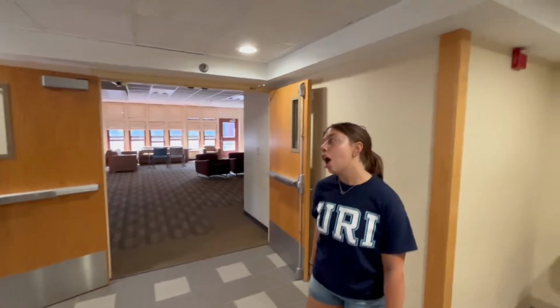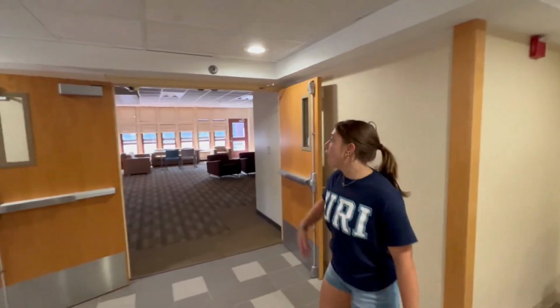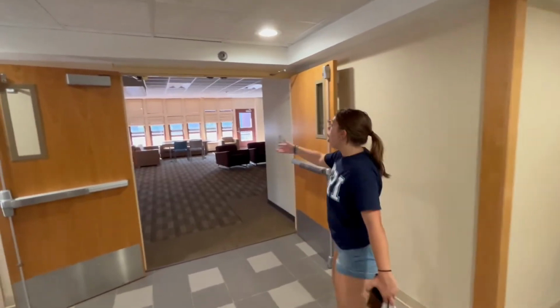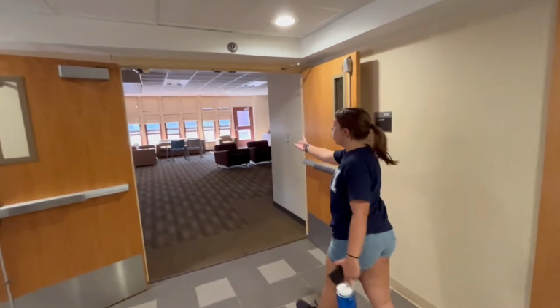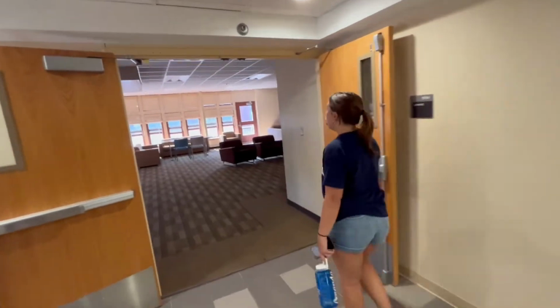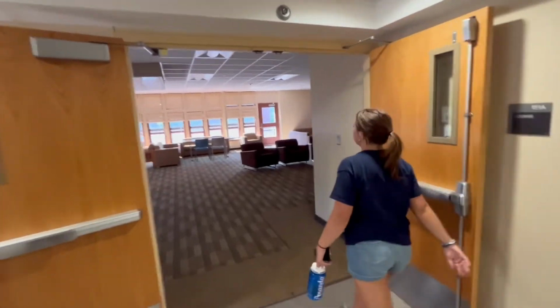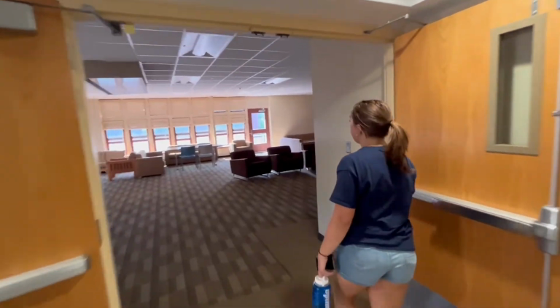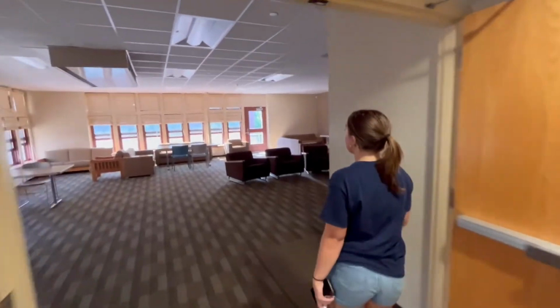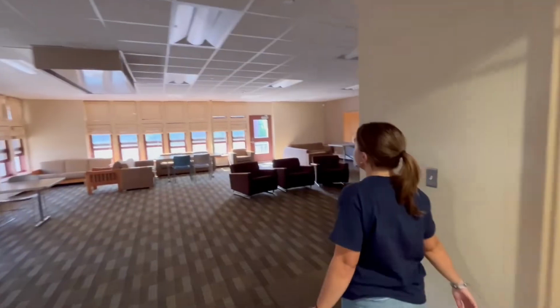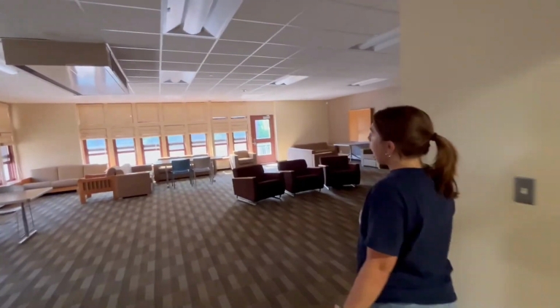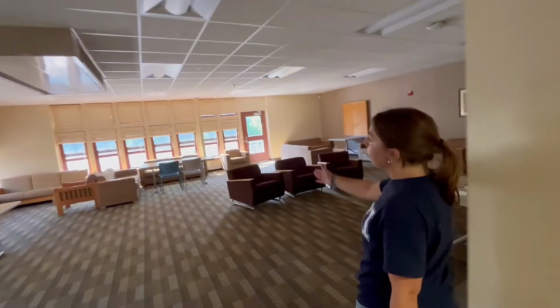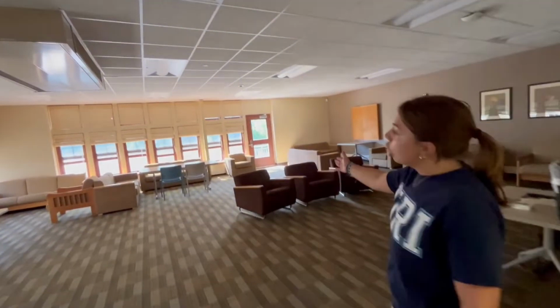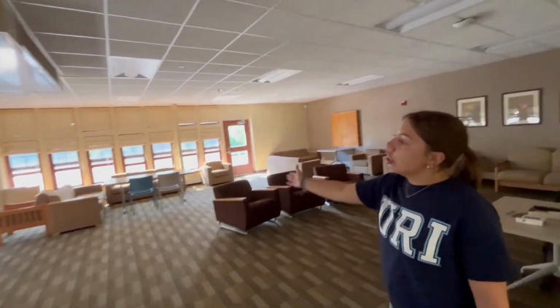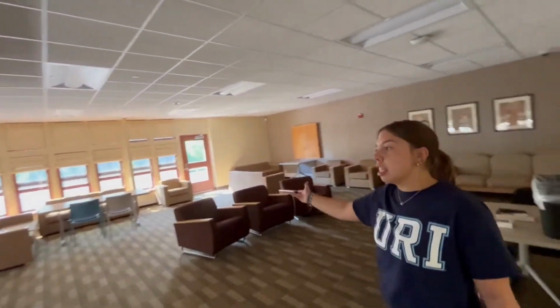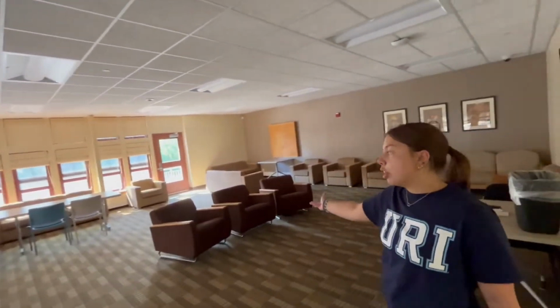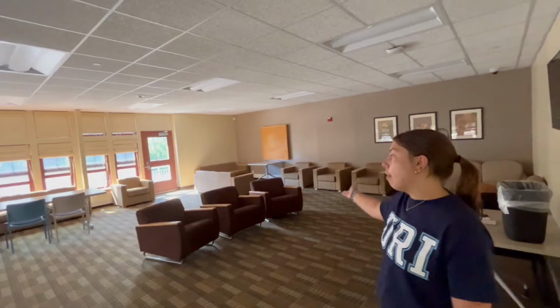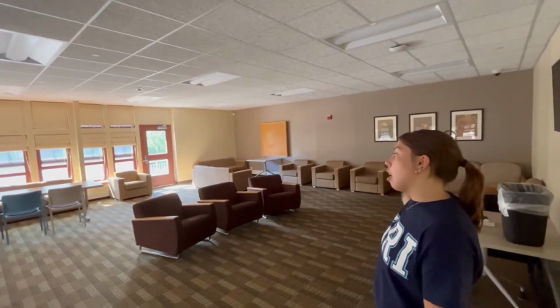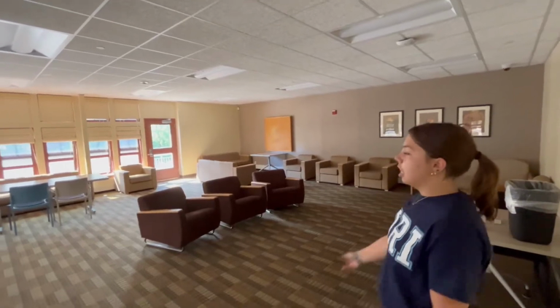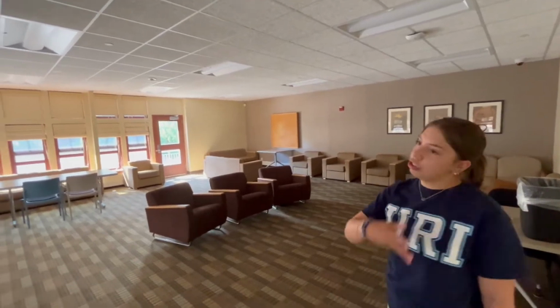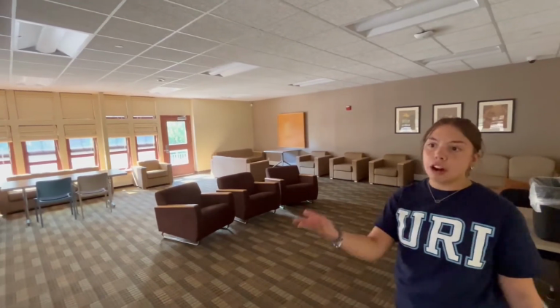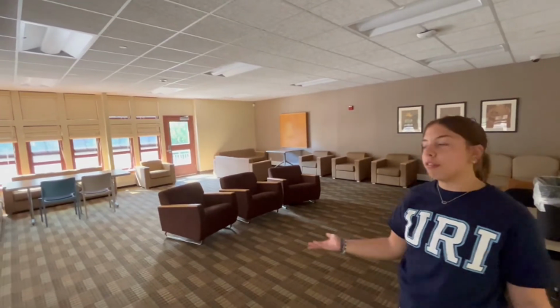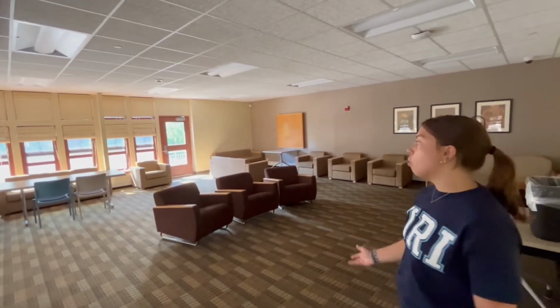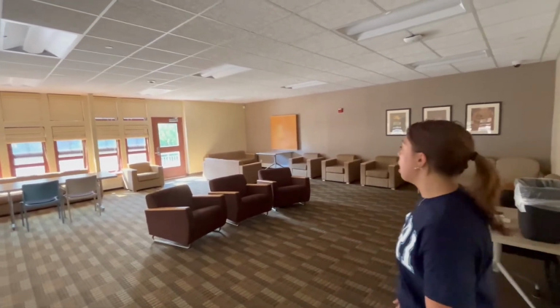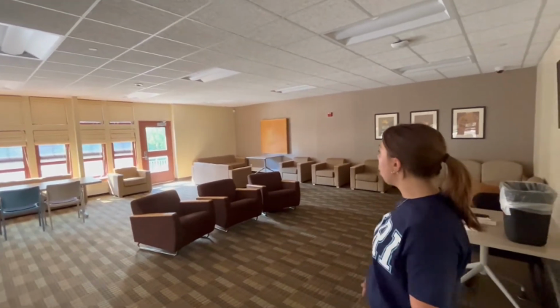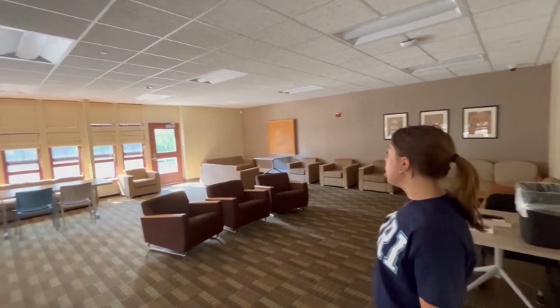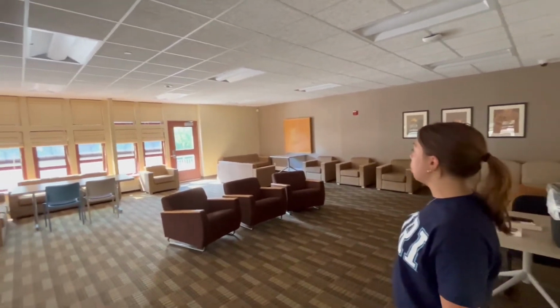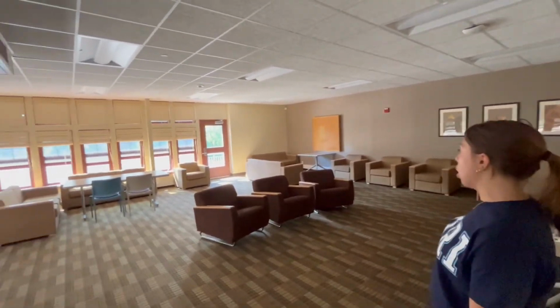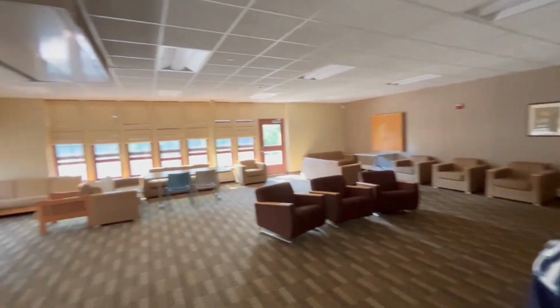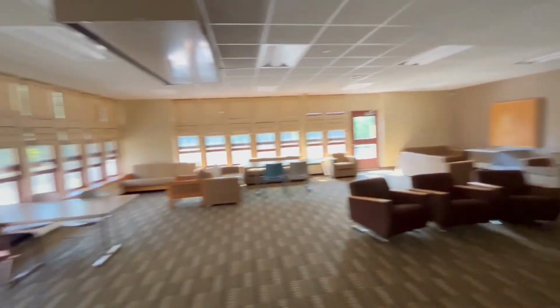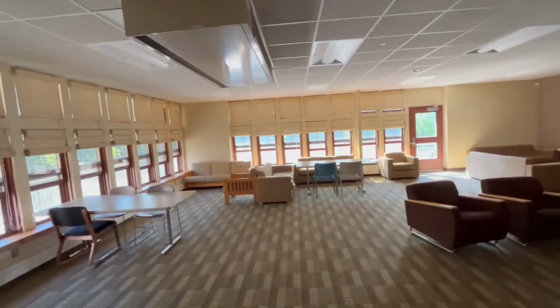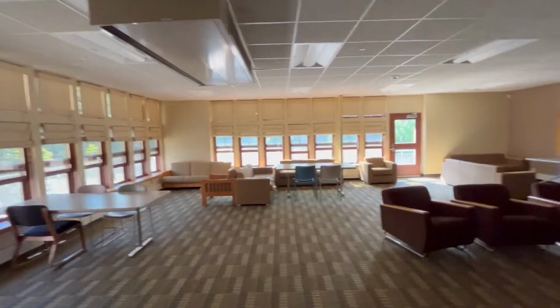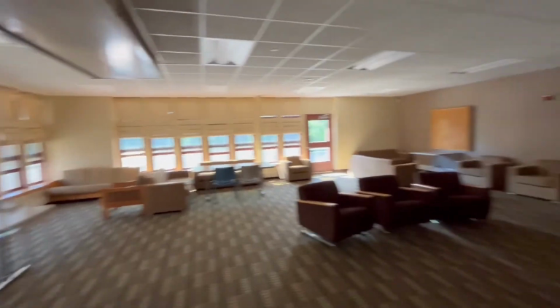Over here you'll see a lounge on every floor. There is some version of a lounge in every single residential hall. This is what Browning Hall's lounge looks like.